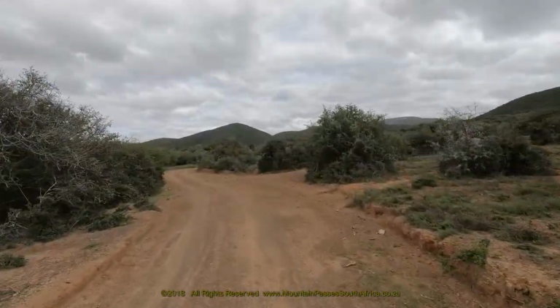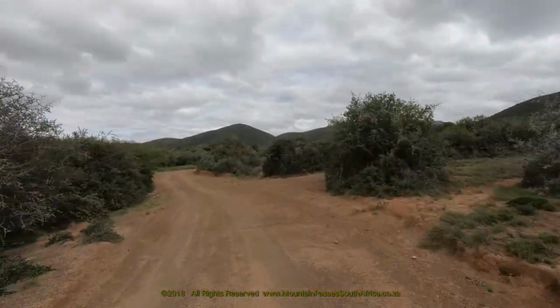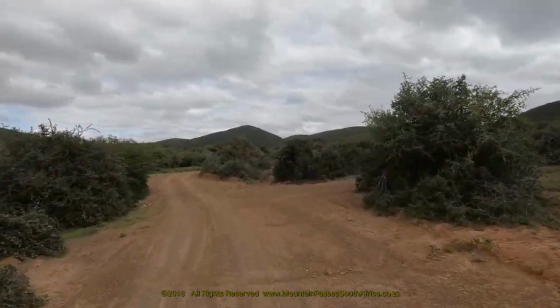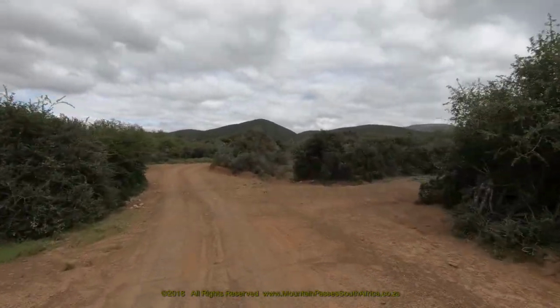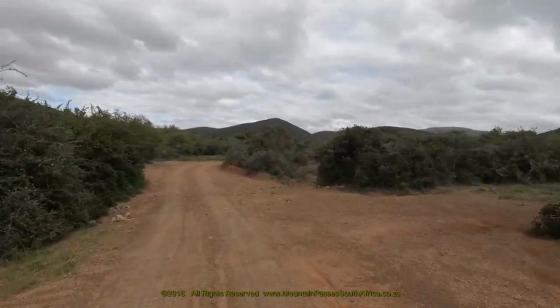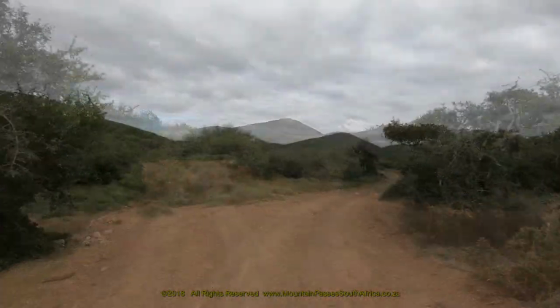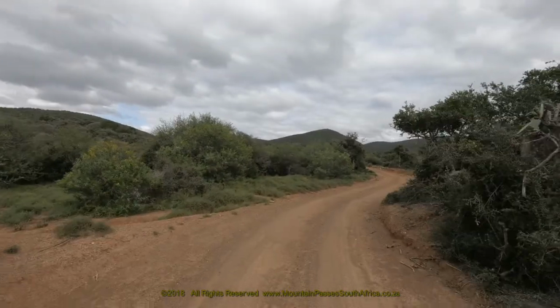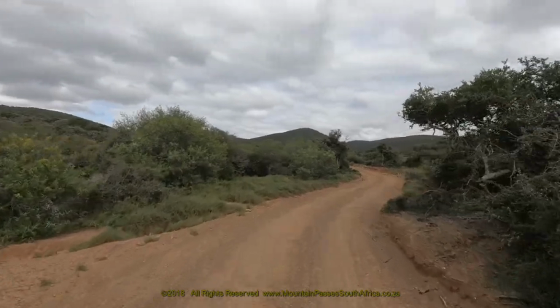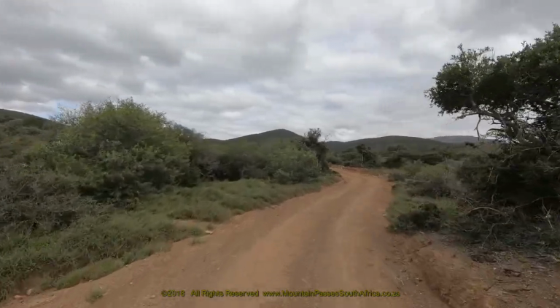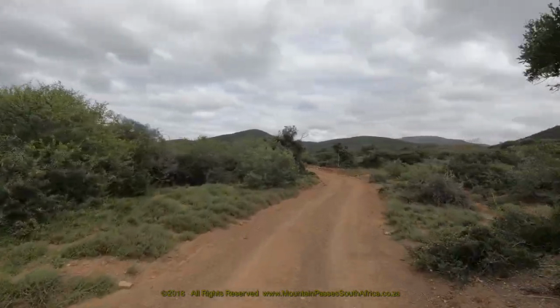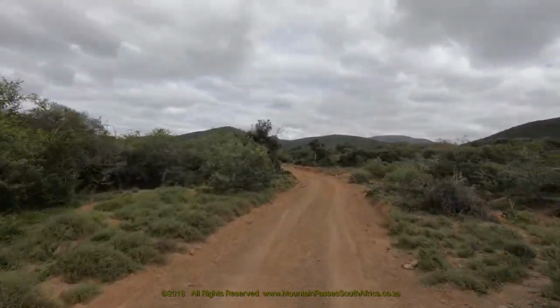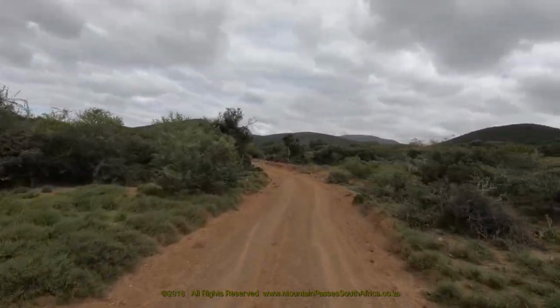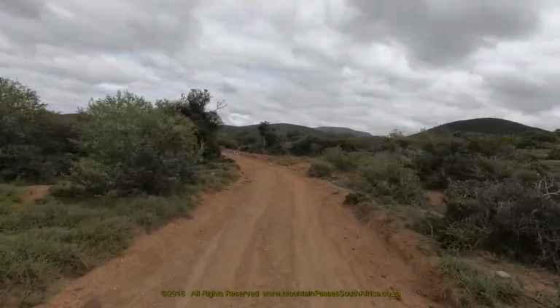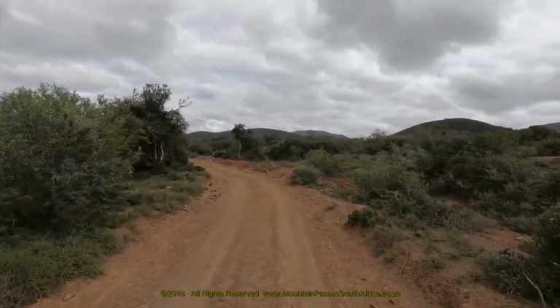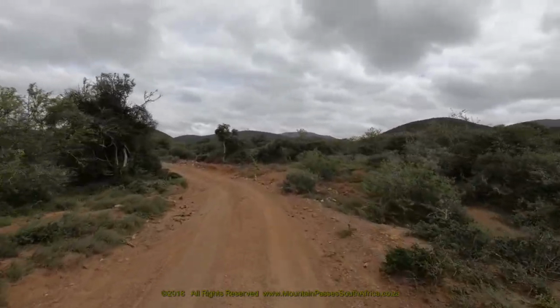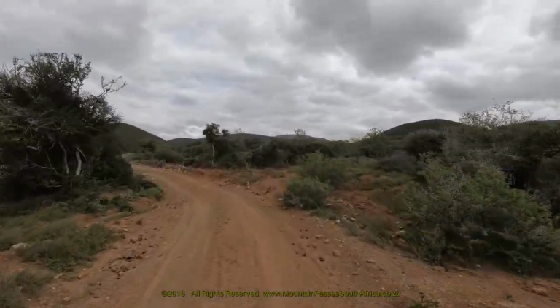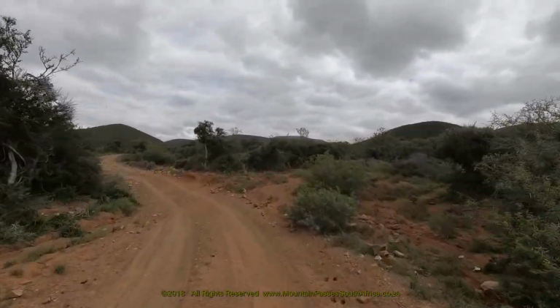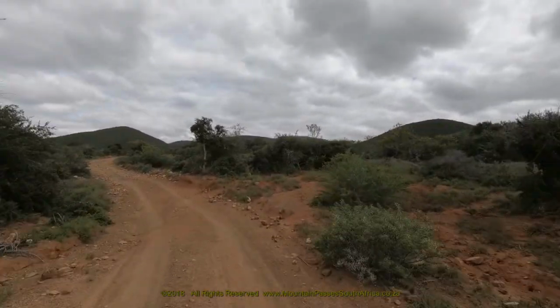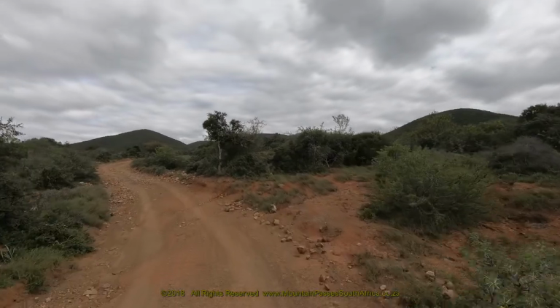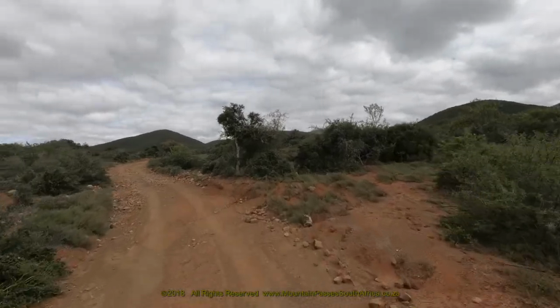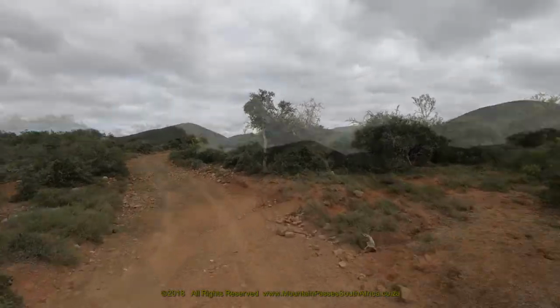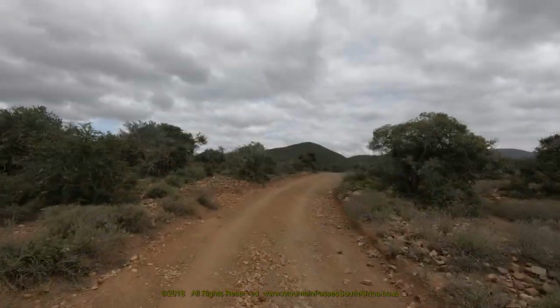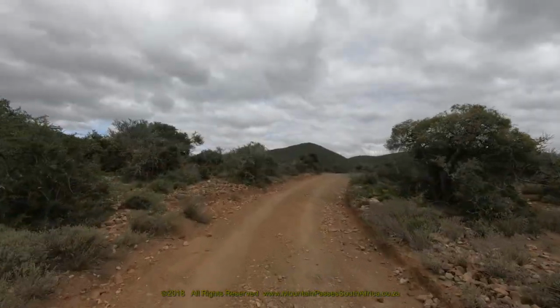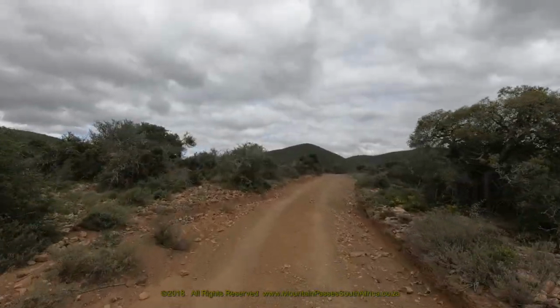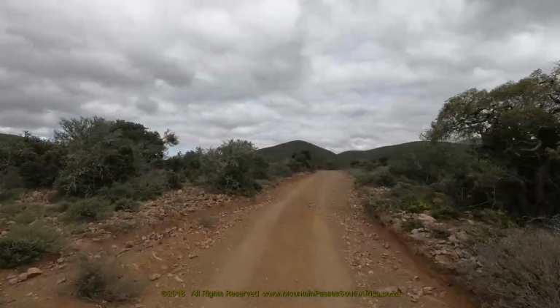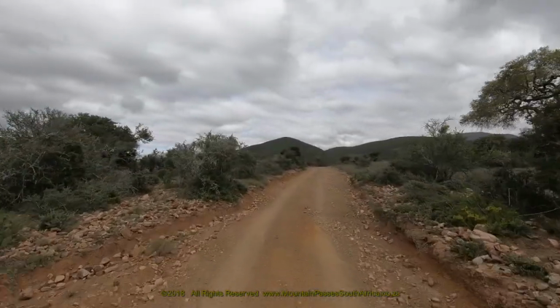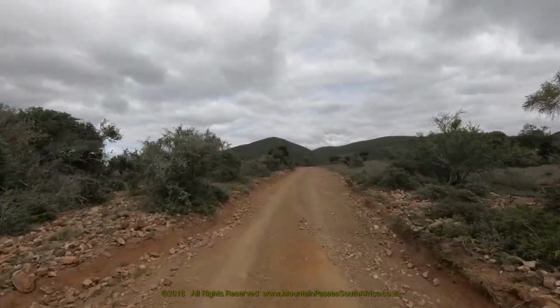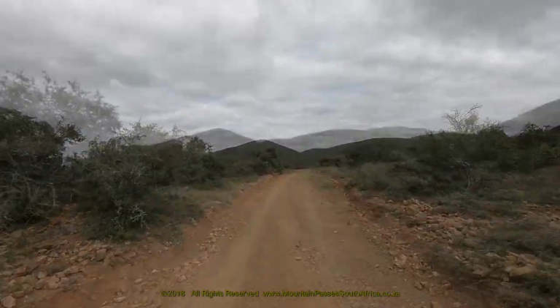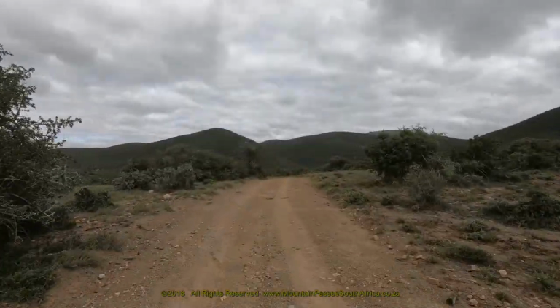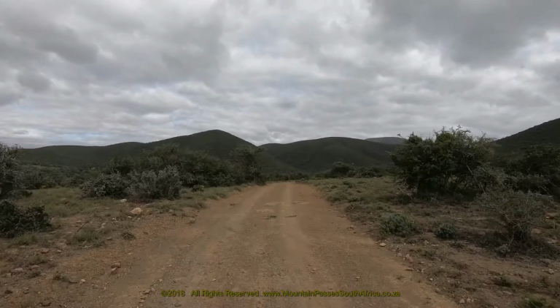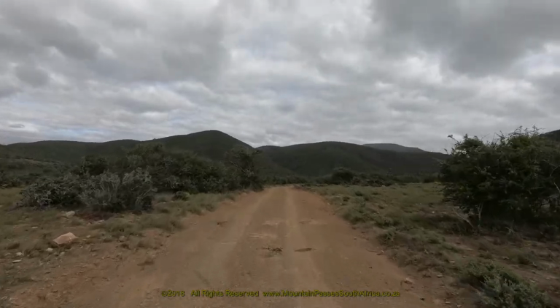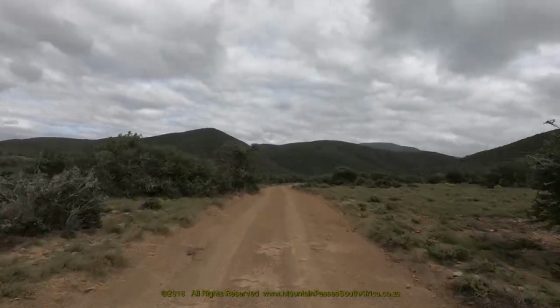The Bedrochfontein 4x4 route follows a pass built by Sir Harry Smith. It featured during the Anglo-Boer War when a commando under the leadership of General Smuts was involved in a skirmish with the British force that was moving up over the pass.